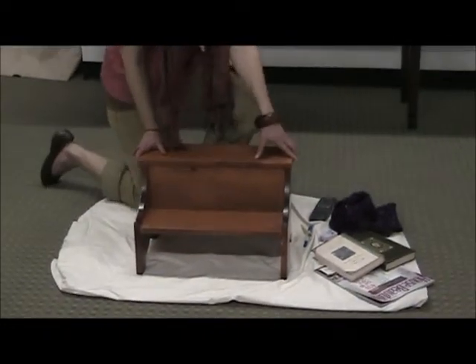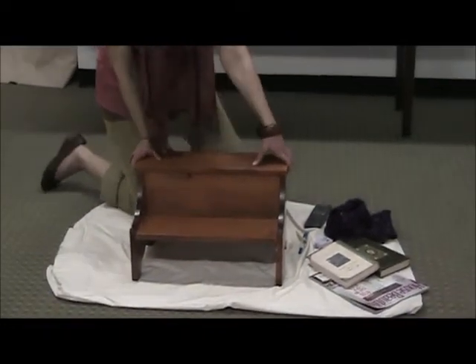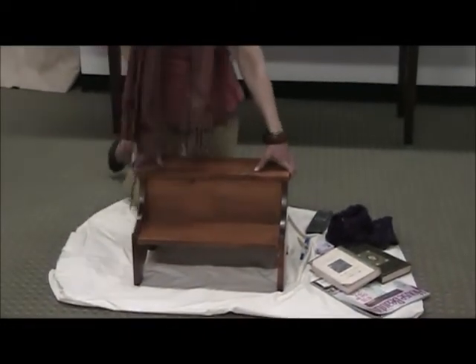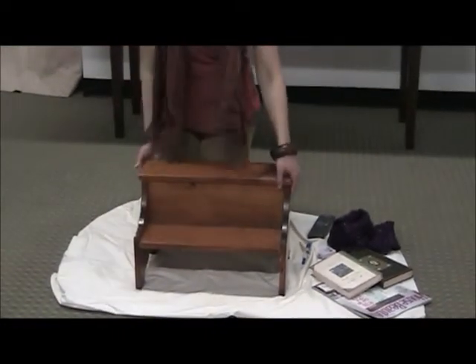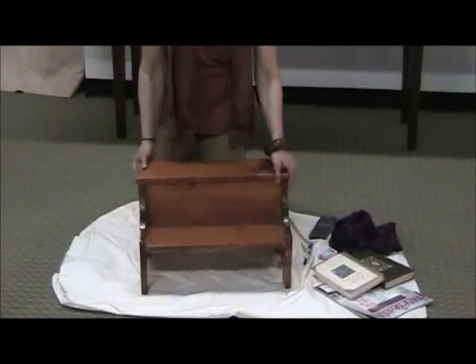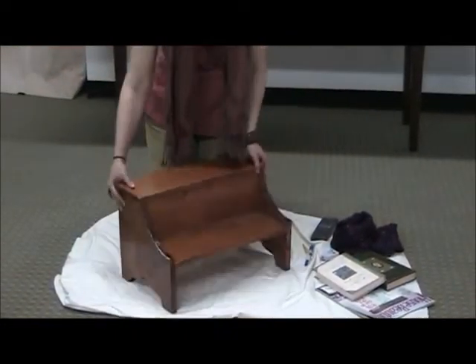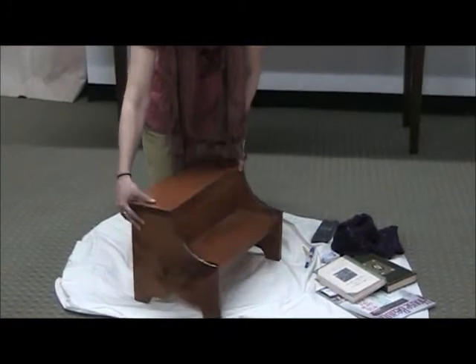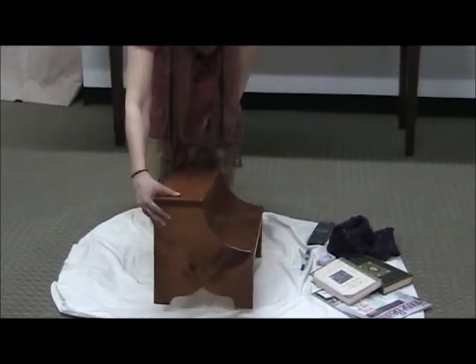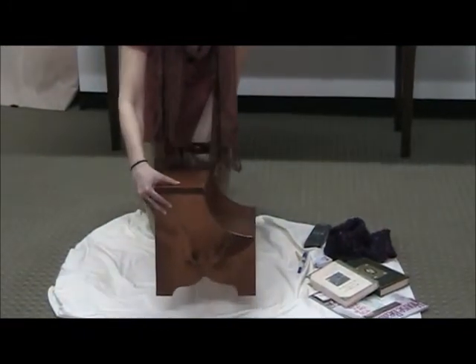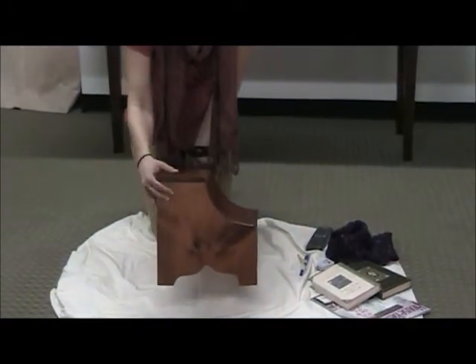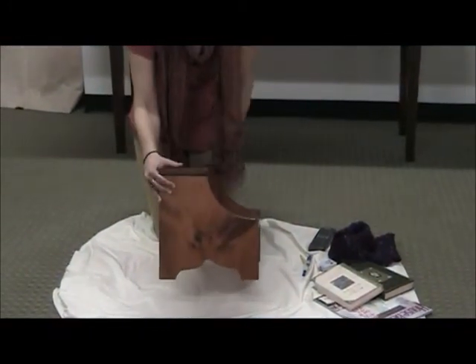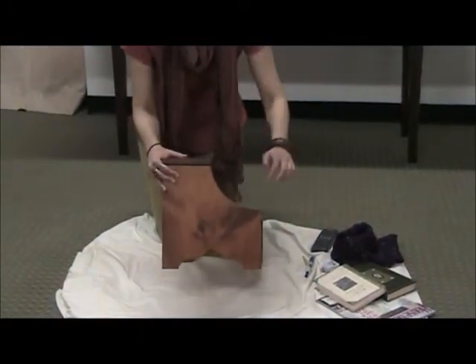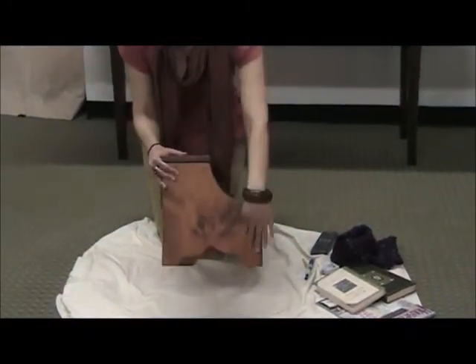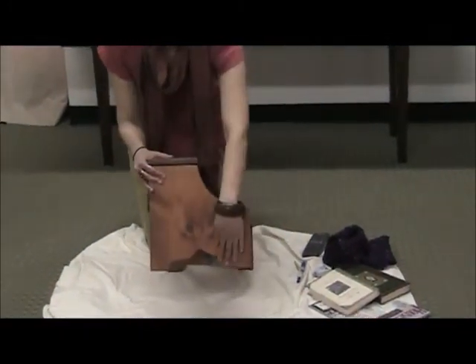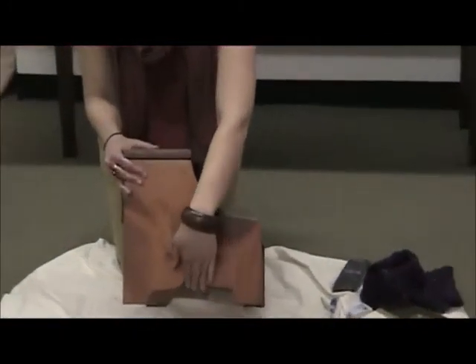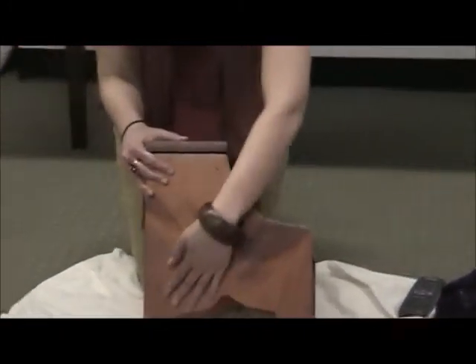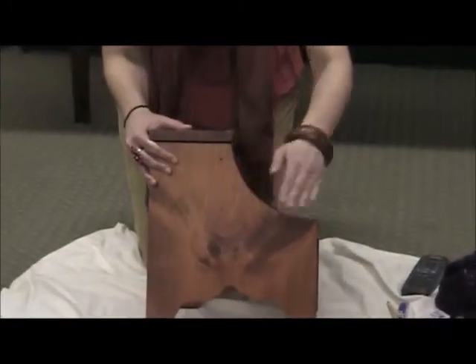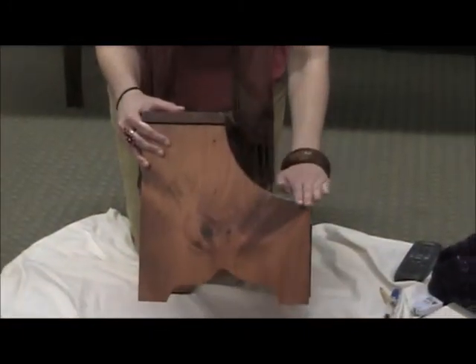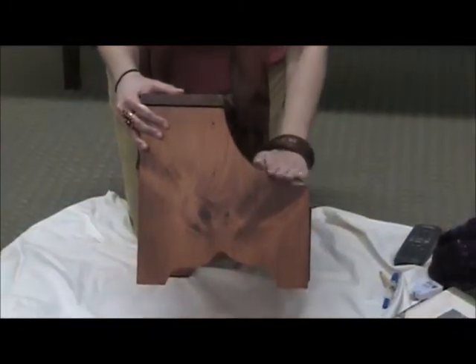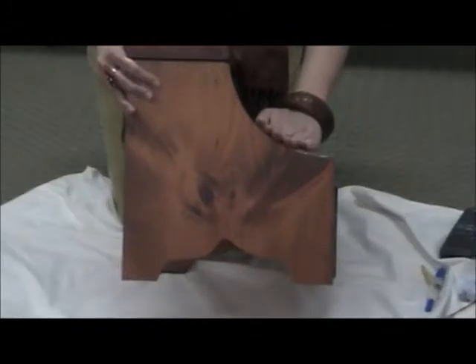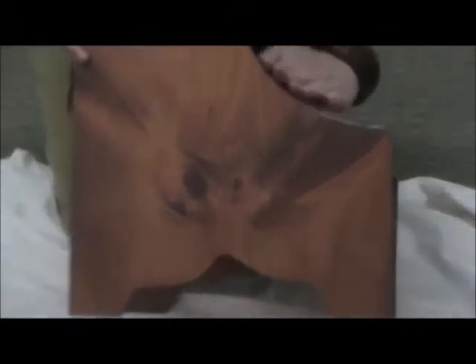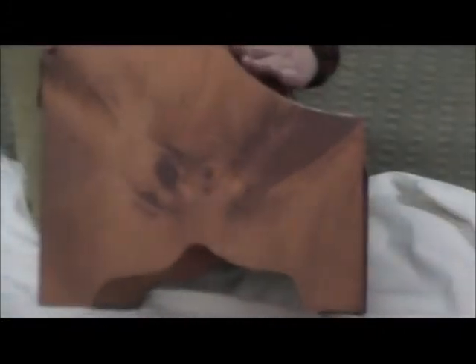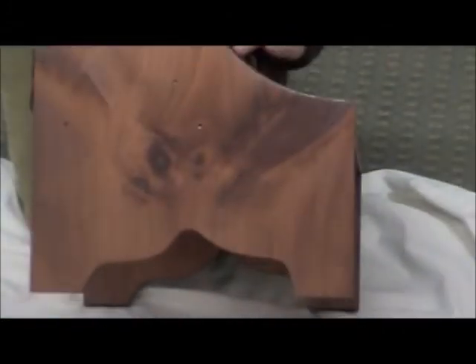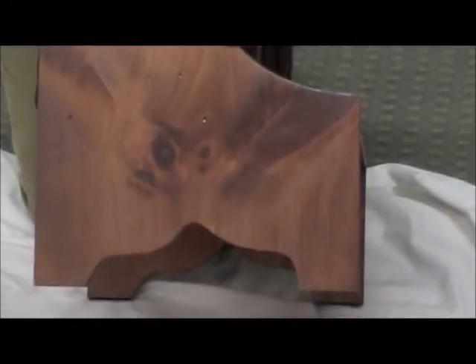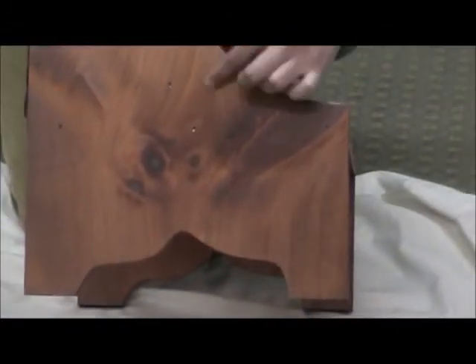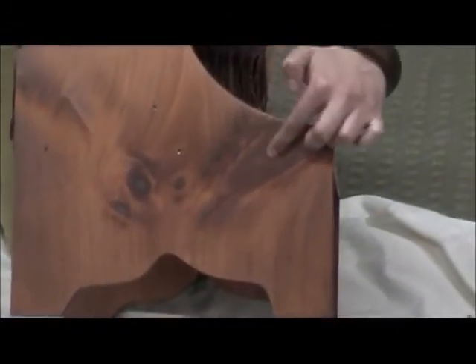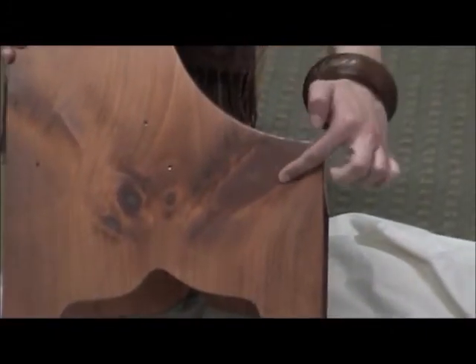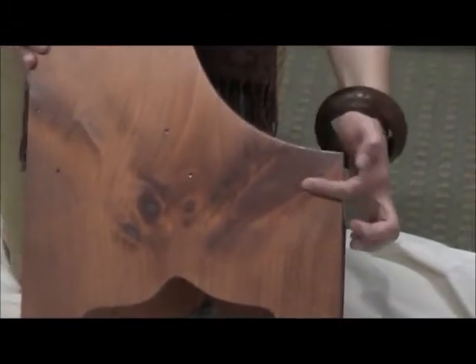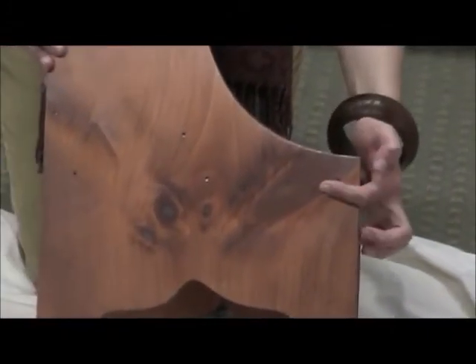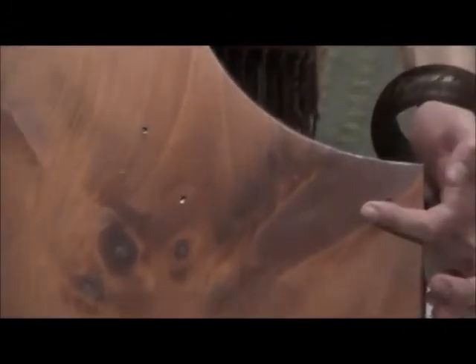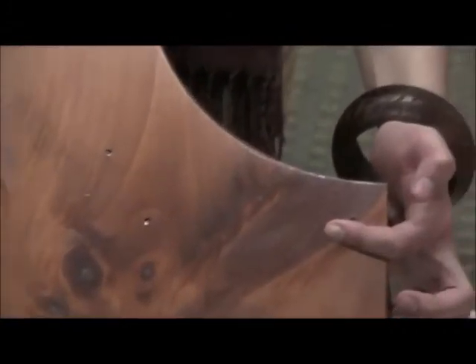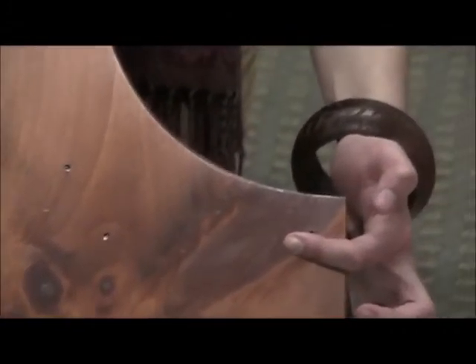Next, I'm going to show you a side view of our bedstep to show you some of the nice carved detail on the bottom, the smooth edge, and you can really get a nice close-up of that wood grain. Really beautiful.